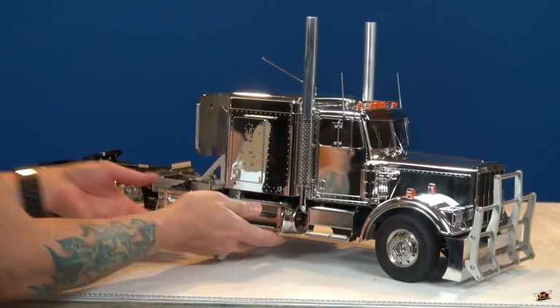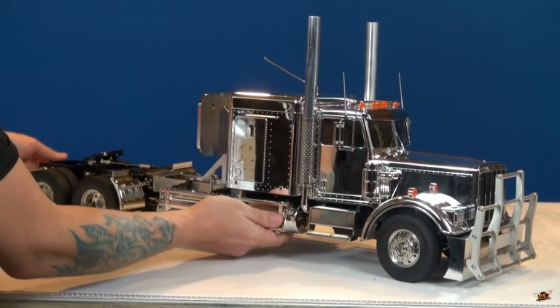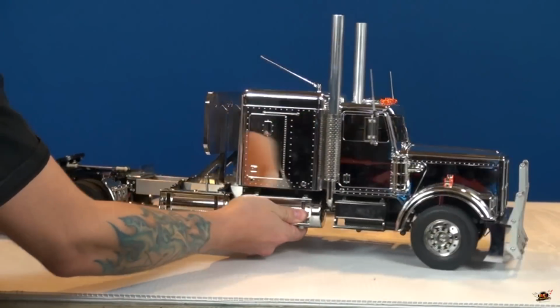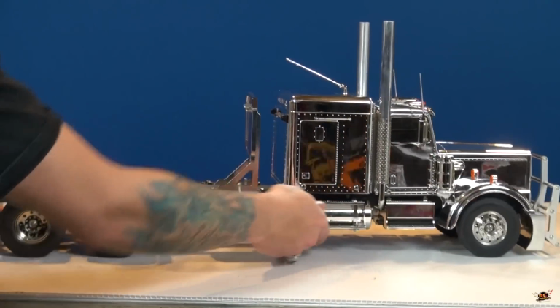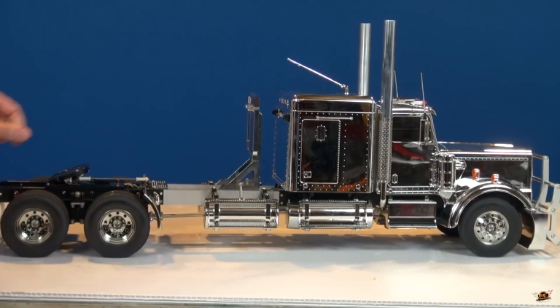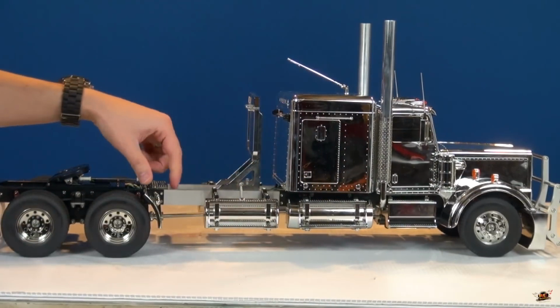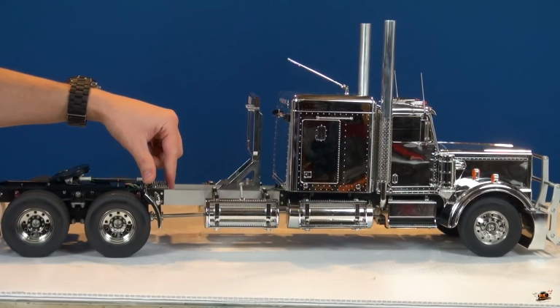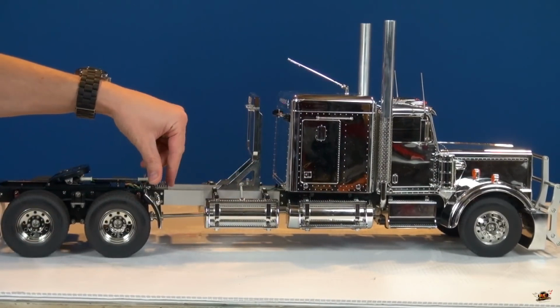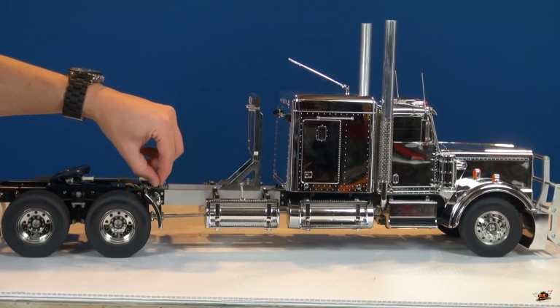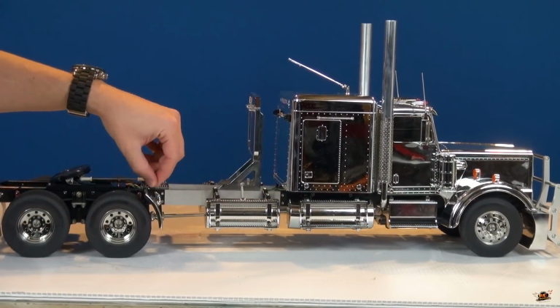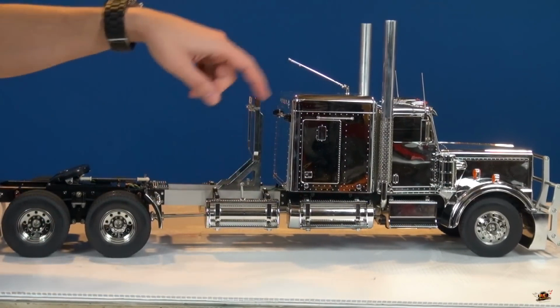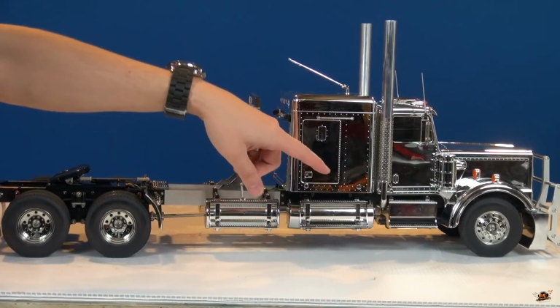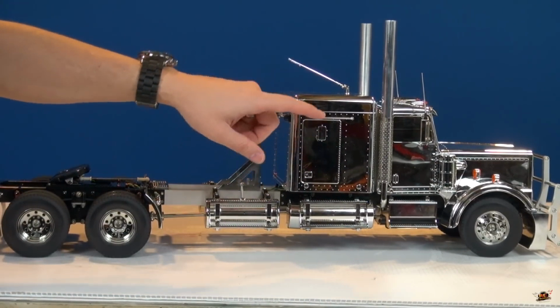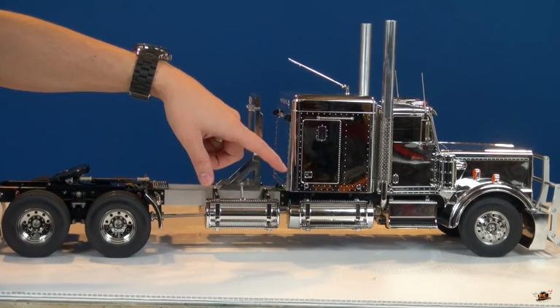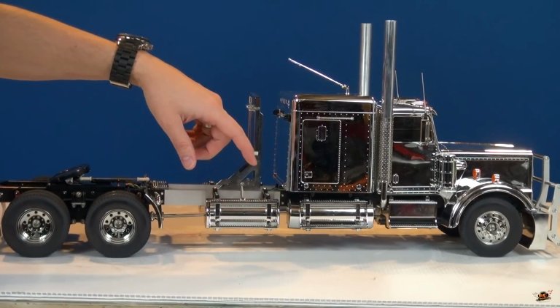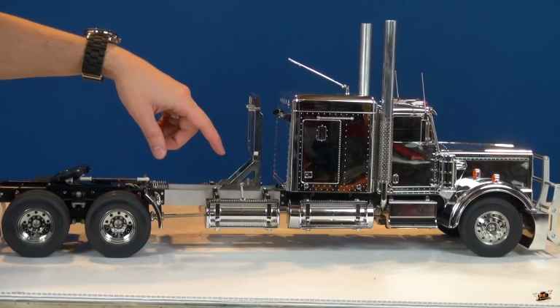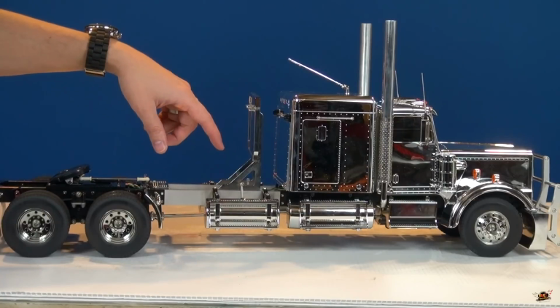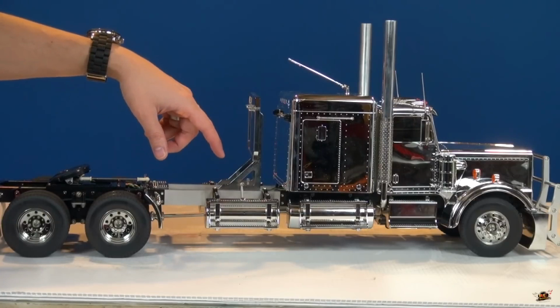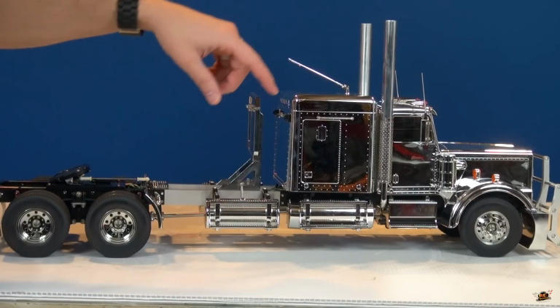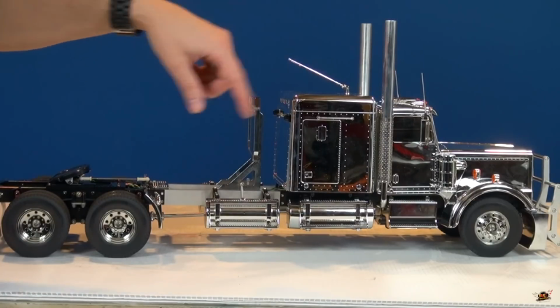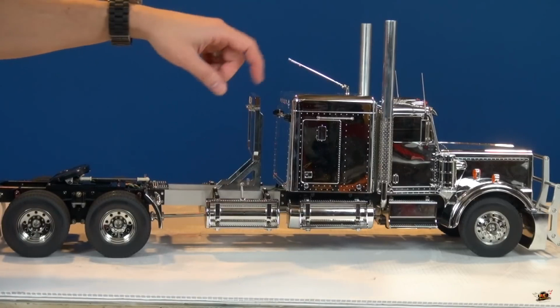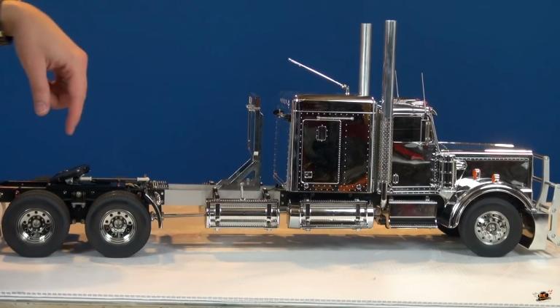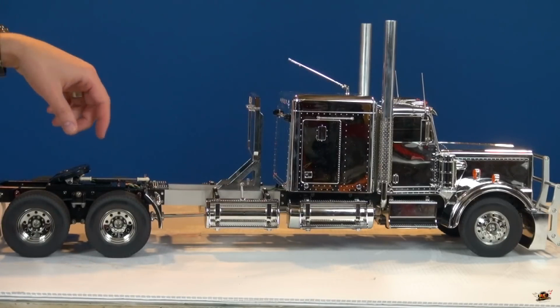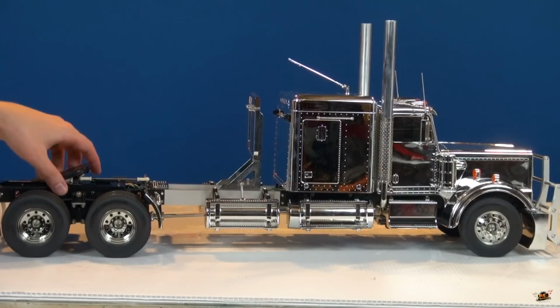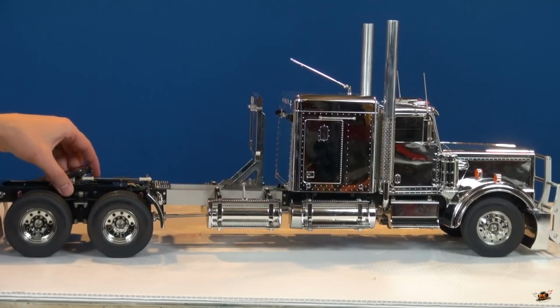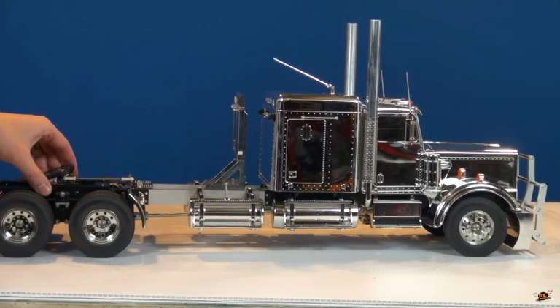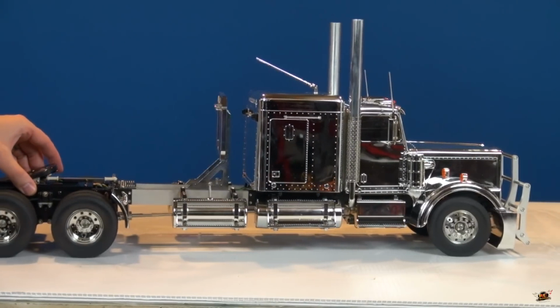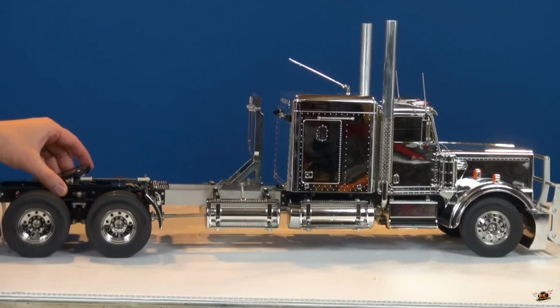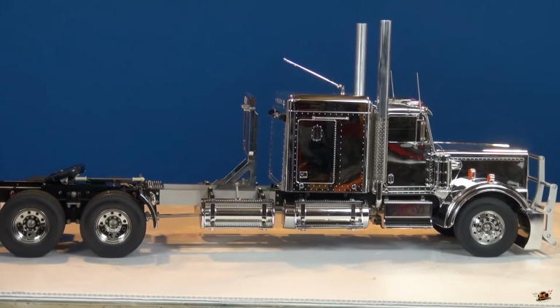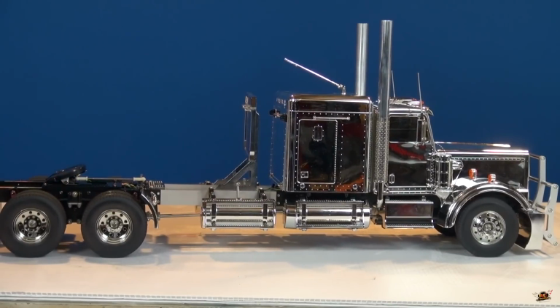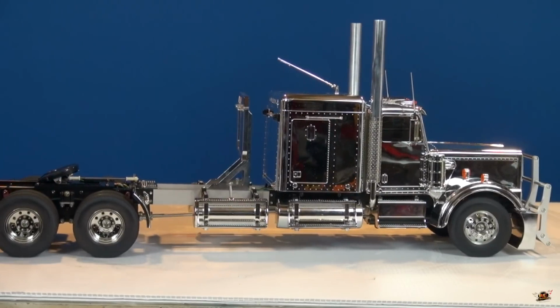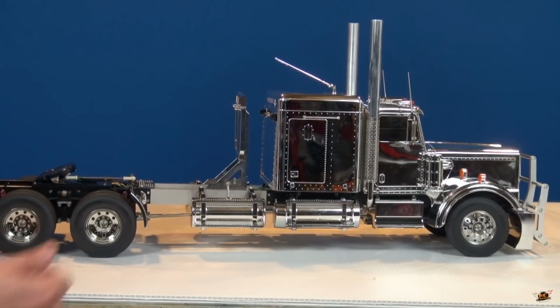I'm going to go and replace a lot of these servos that are inside — one for shifting the three-speed transmission, as well as one for steering. This is going to have quite a steering radius because it is so long.